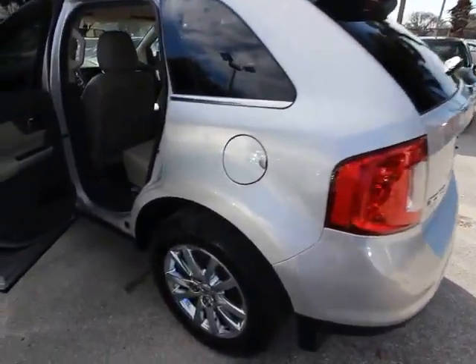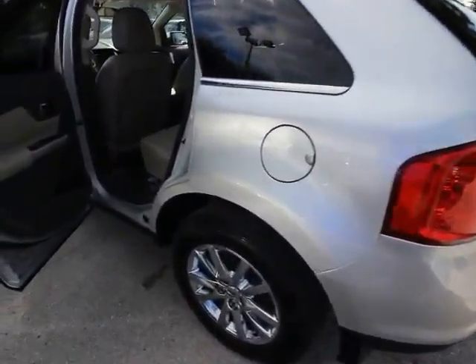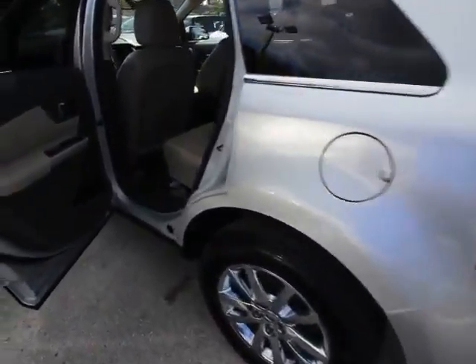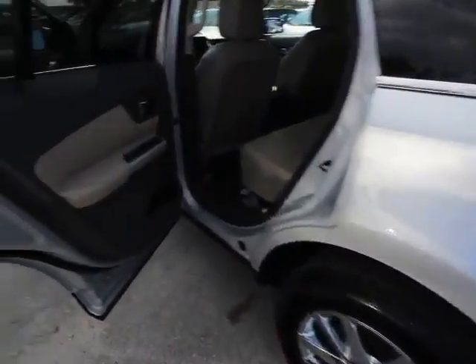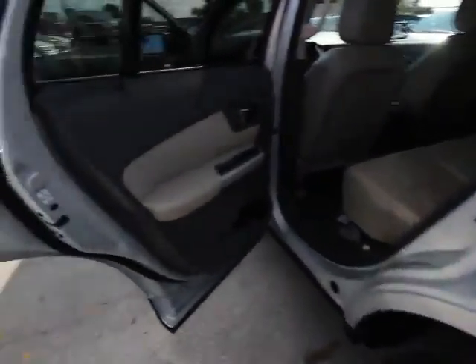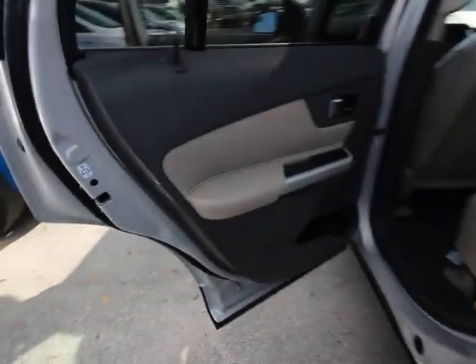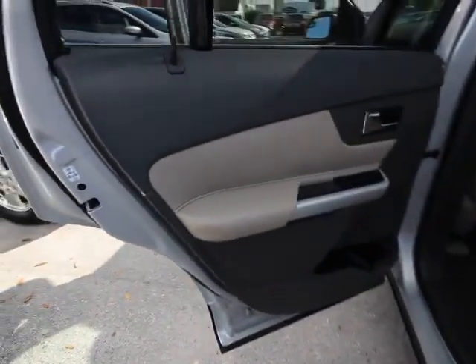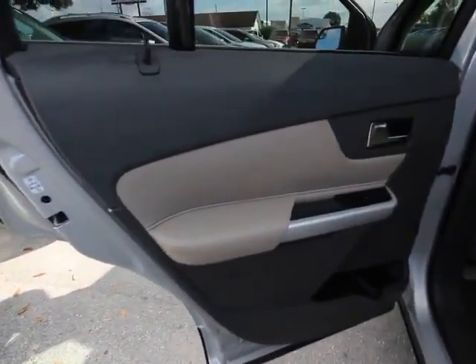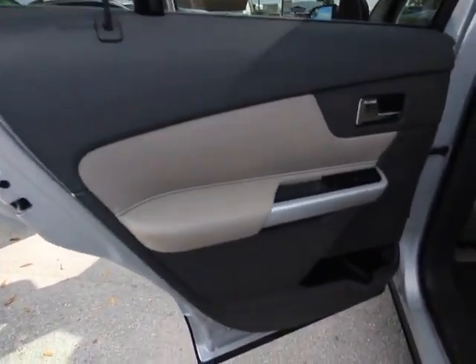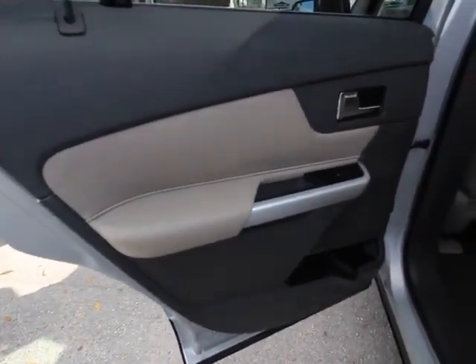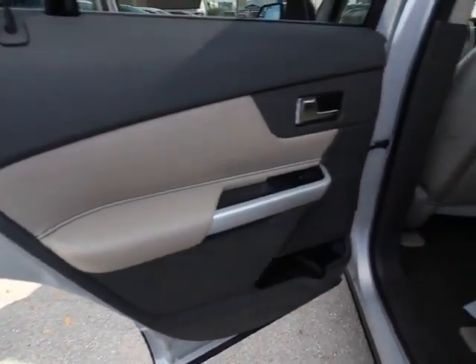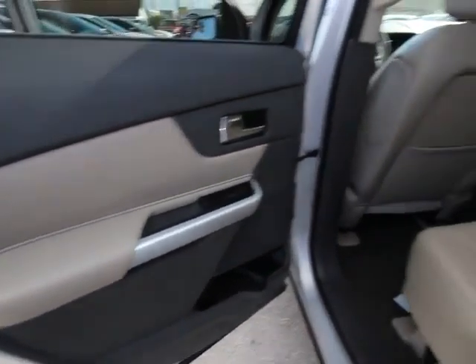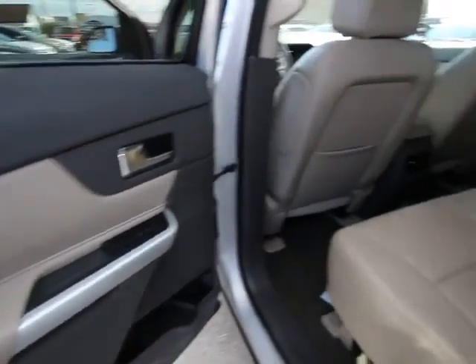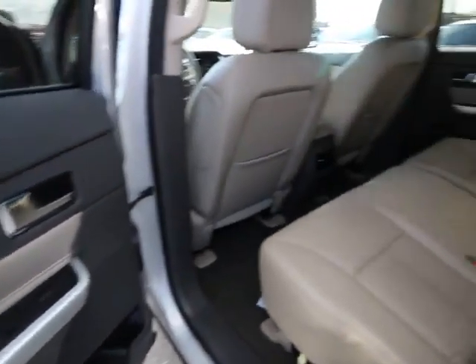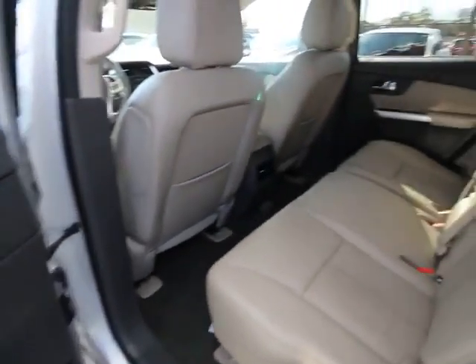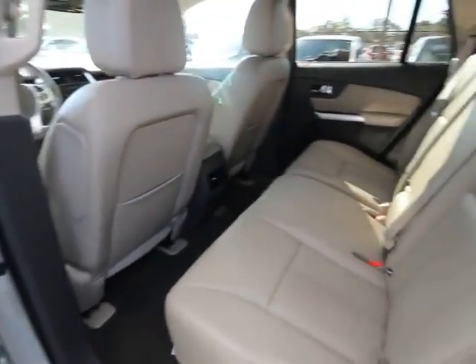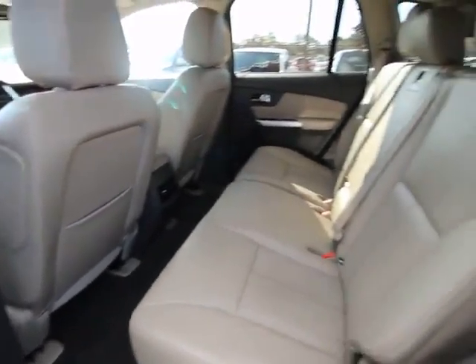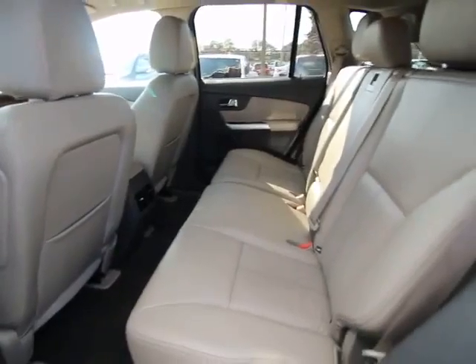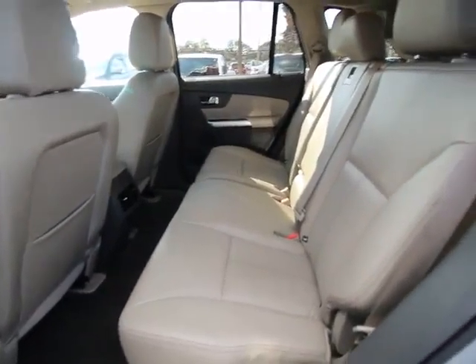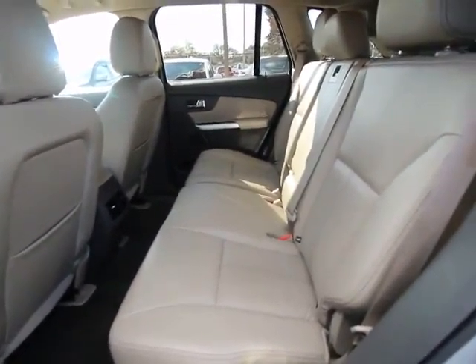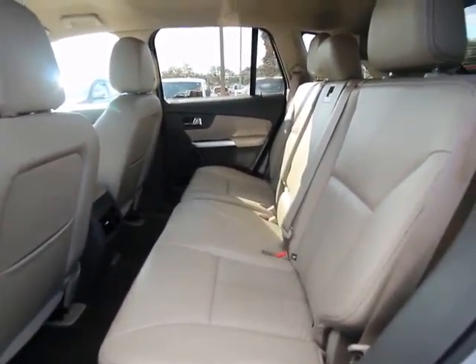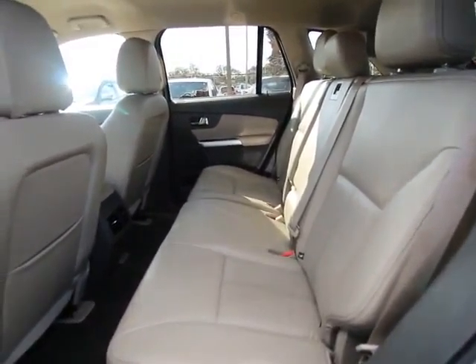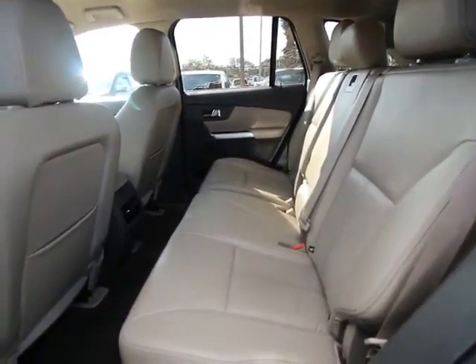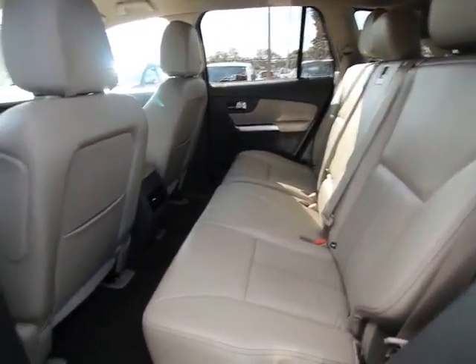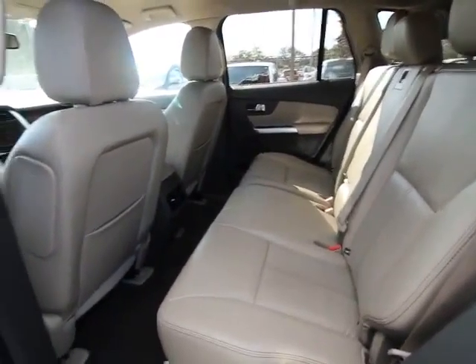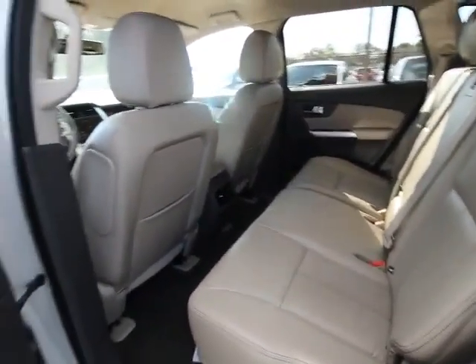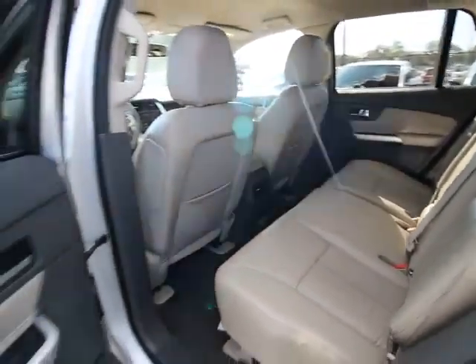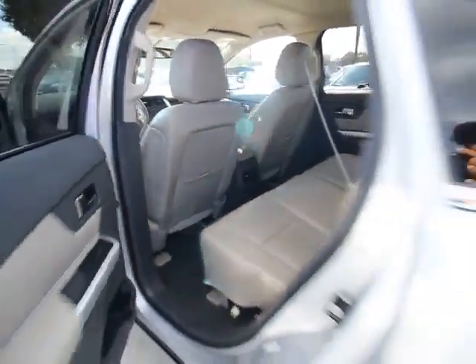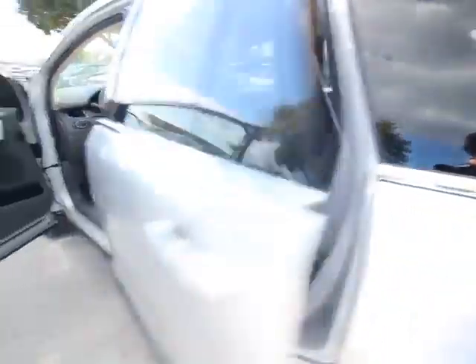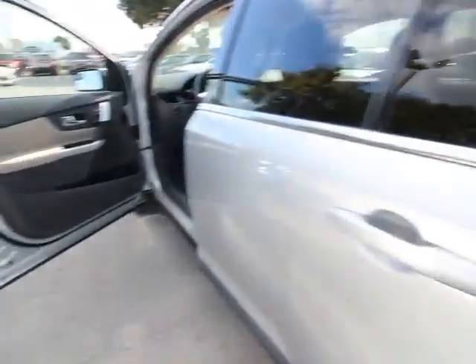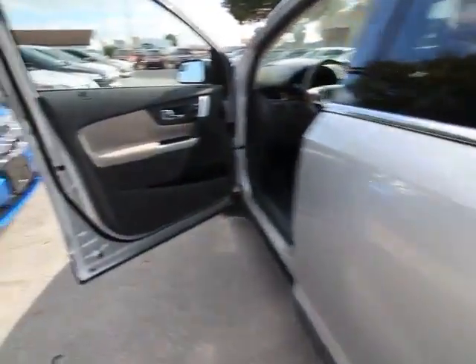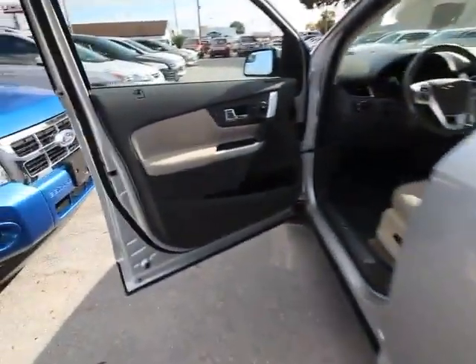Air conditioning, front four-wheel disc brakes, center armrest, power windows, CD player, rear window defroster, electronic stability control, heated front seats, compass, trip computer, overhead console.